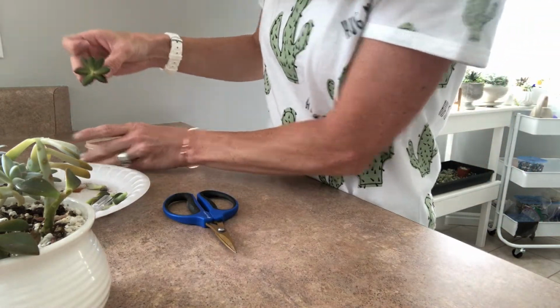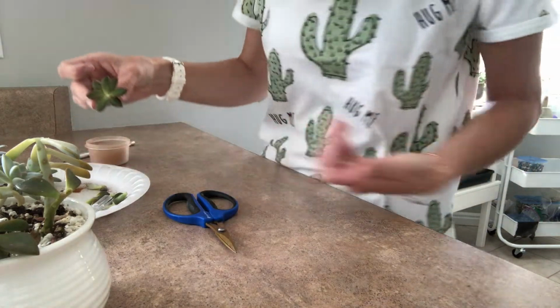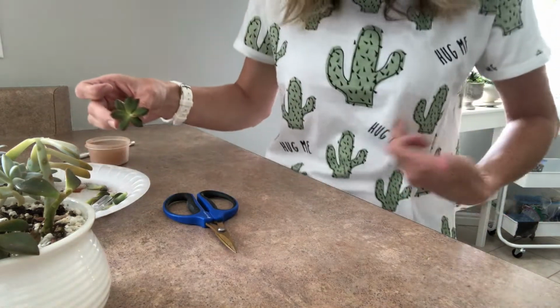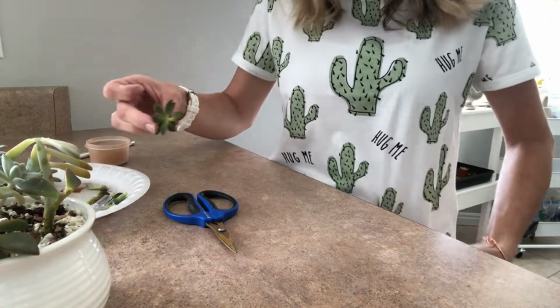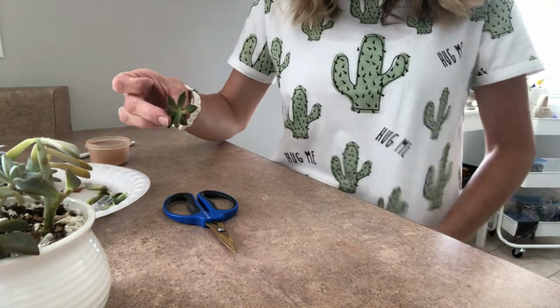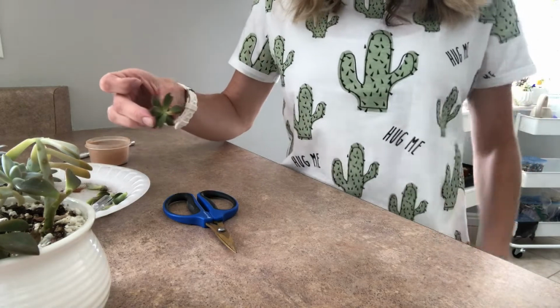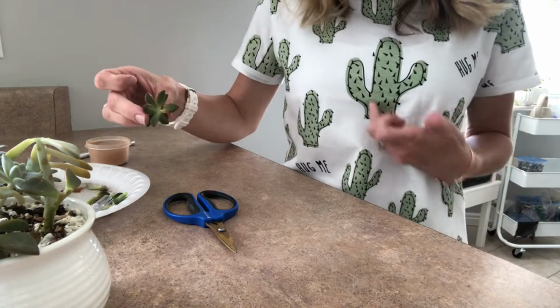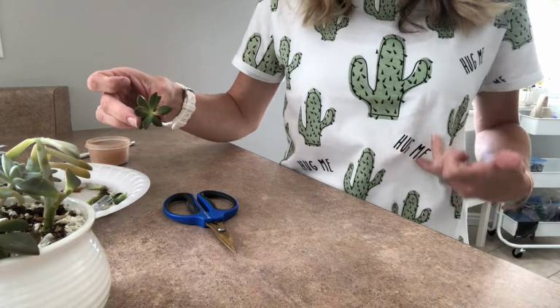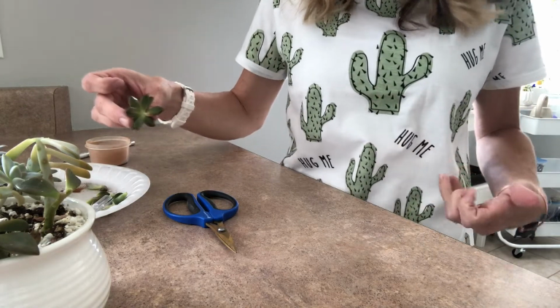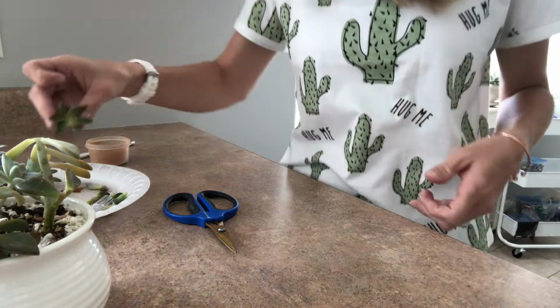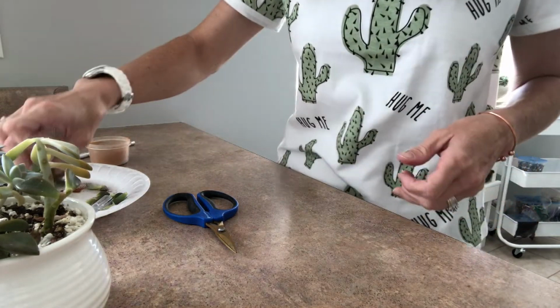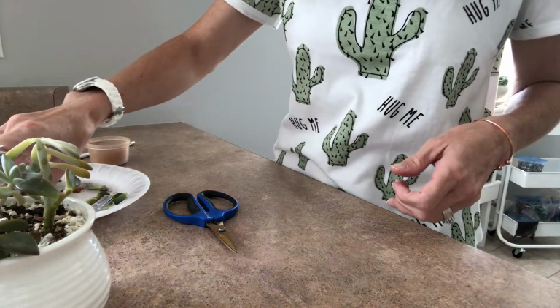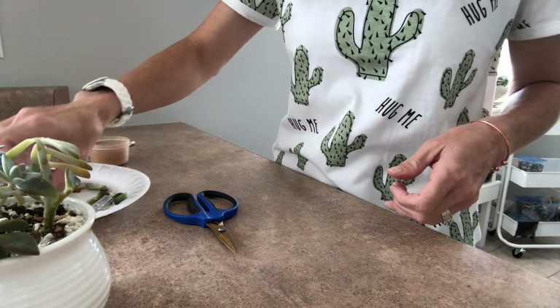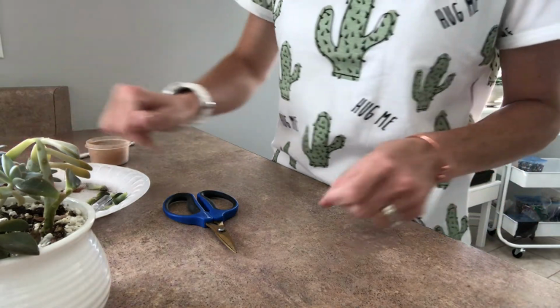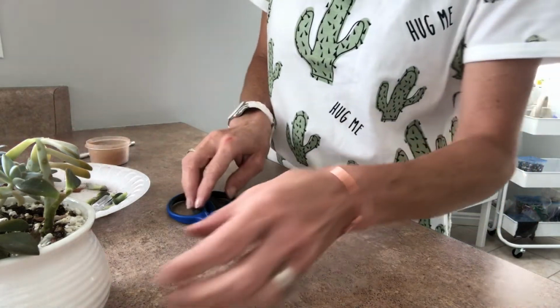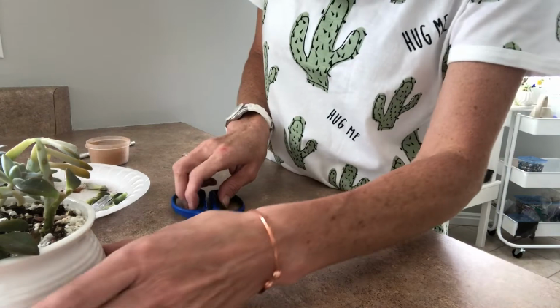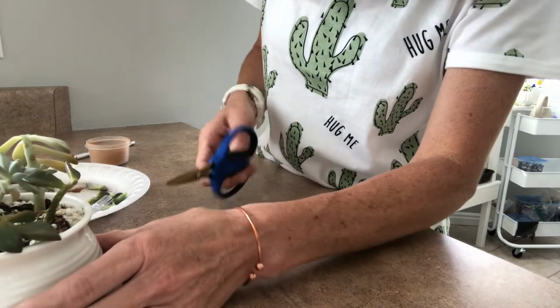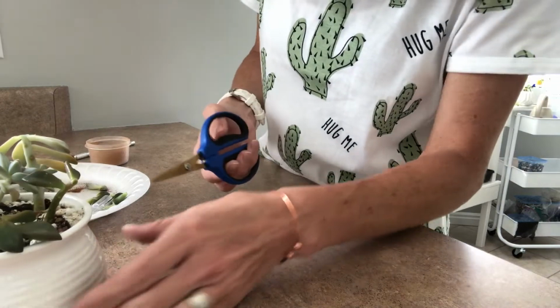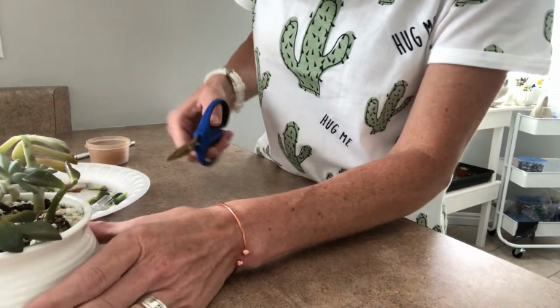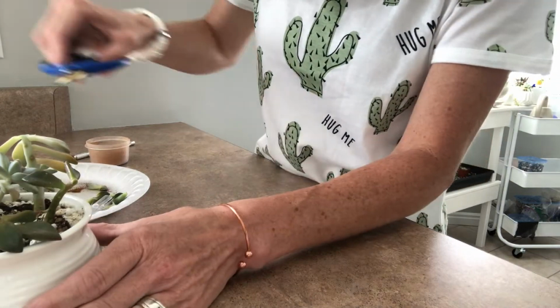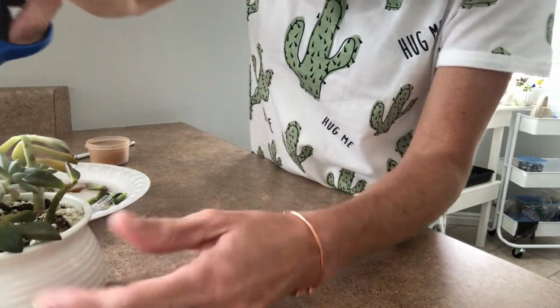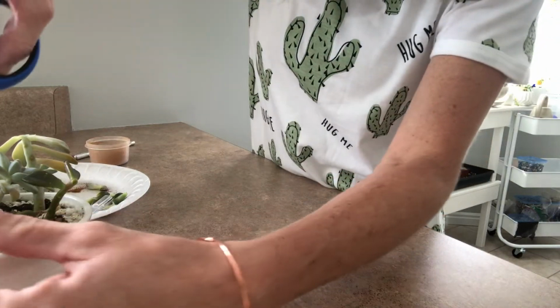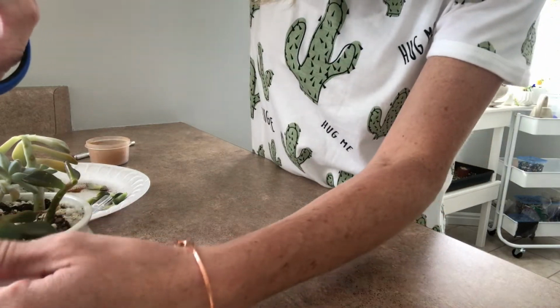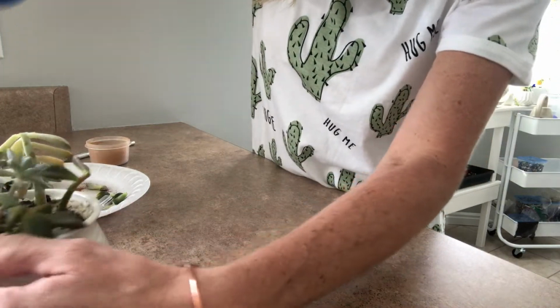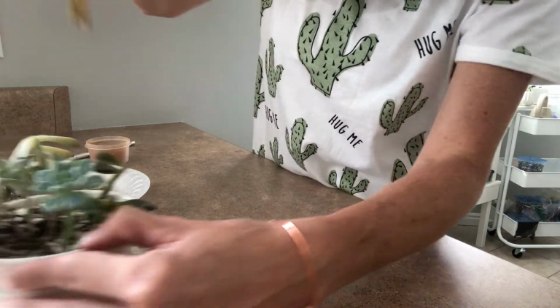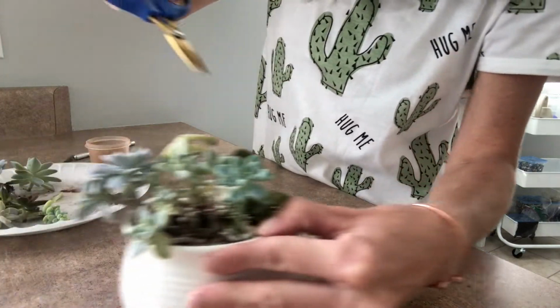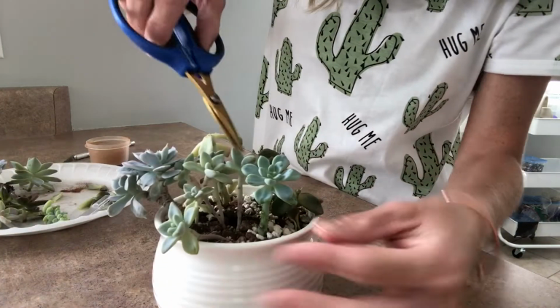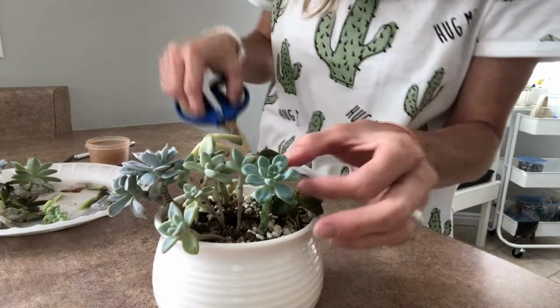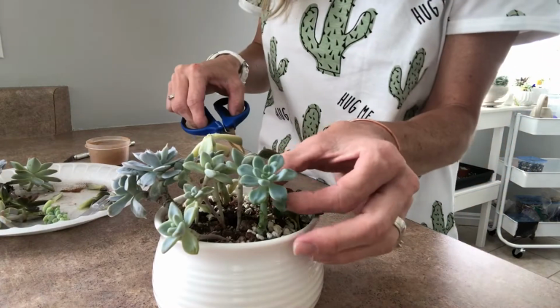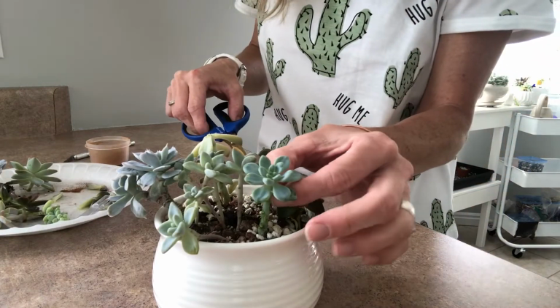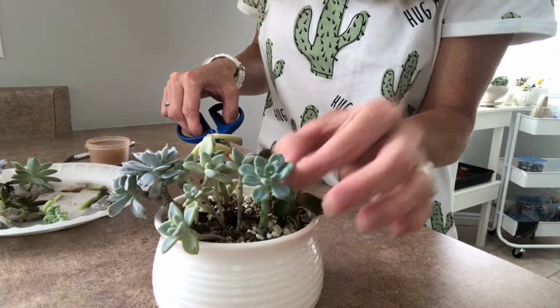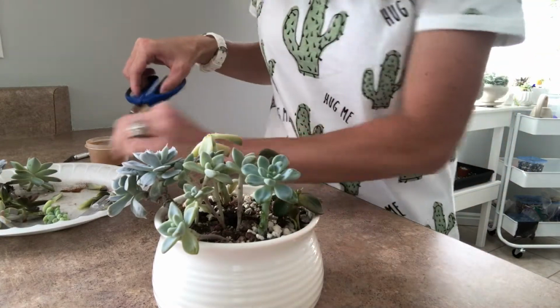Oh, and my shirt — I wanted to show you guys — my daughters found this for me and they had my husband buy it. They're like, 'Mommy needs this shirt.' So cute, so sweet of them to think of mom. My family's so cute.